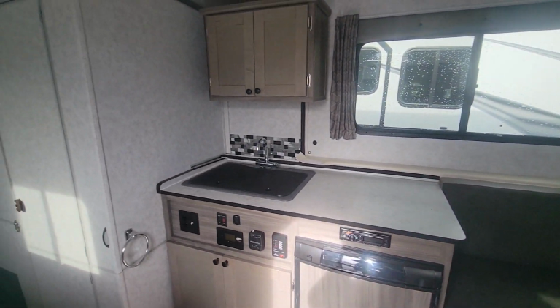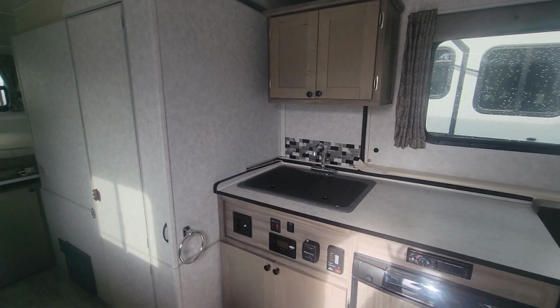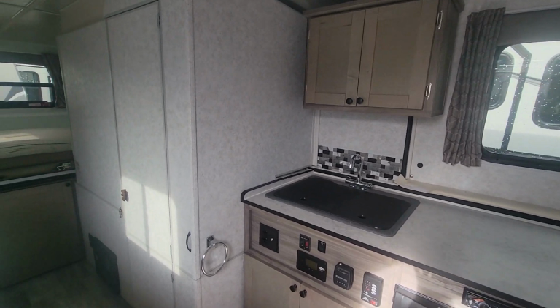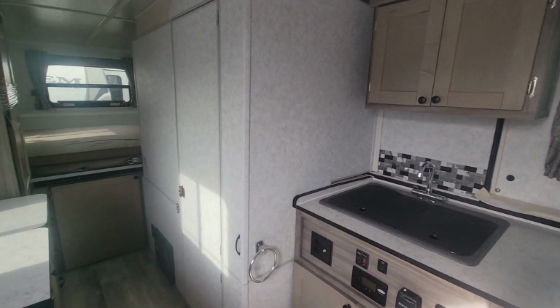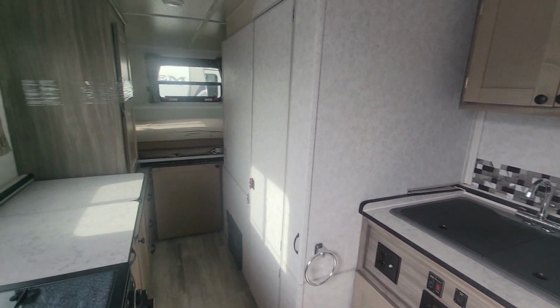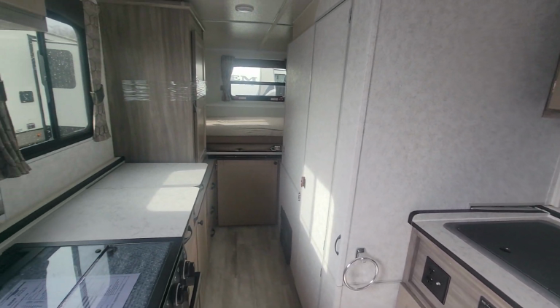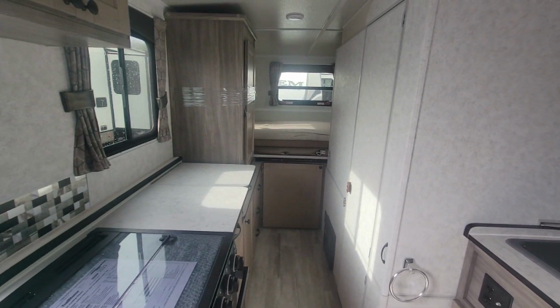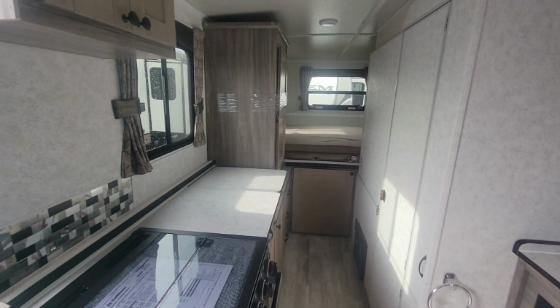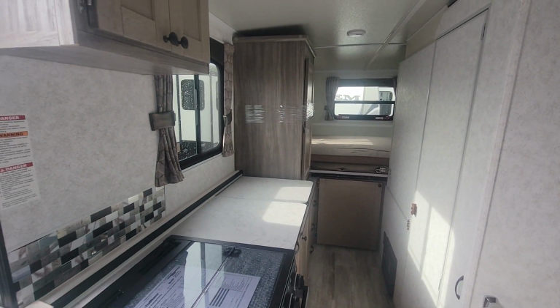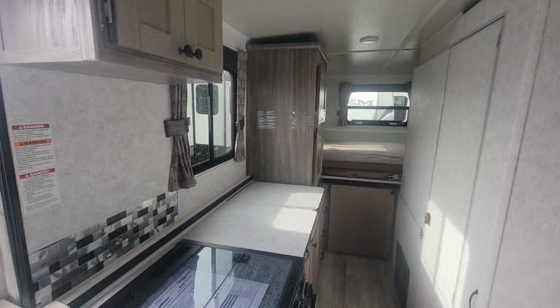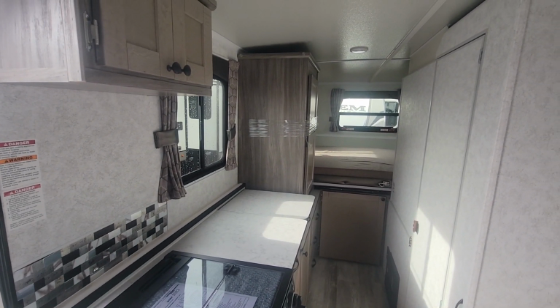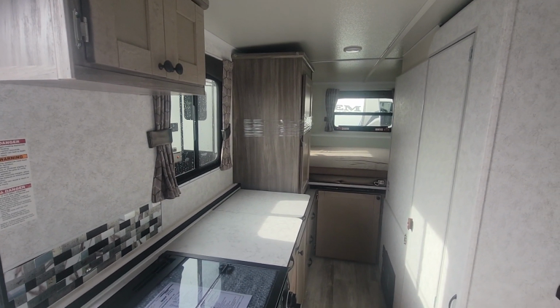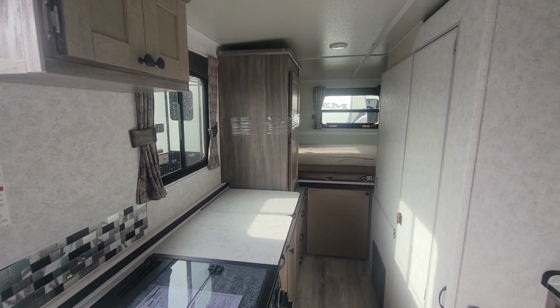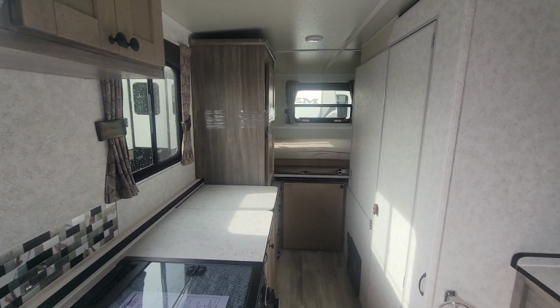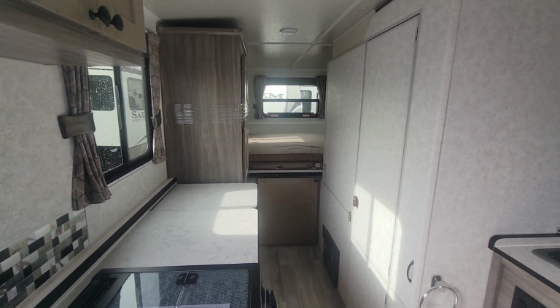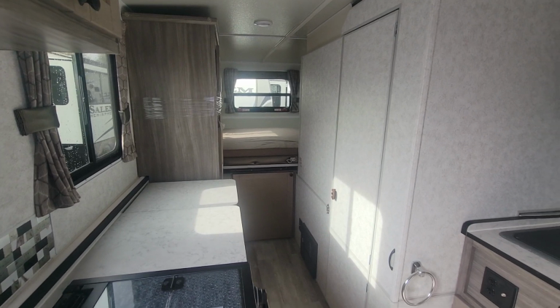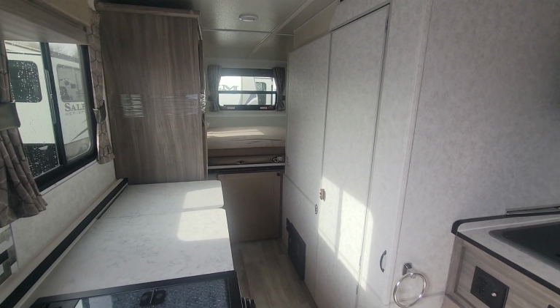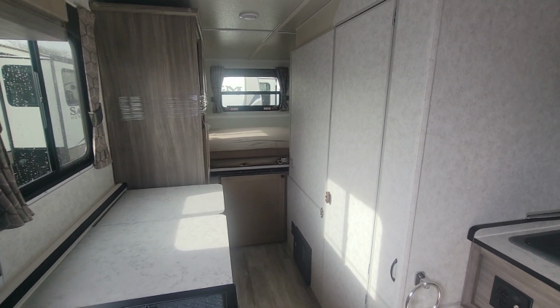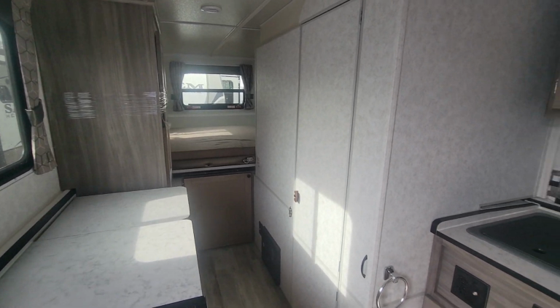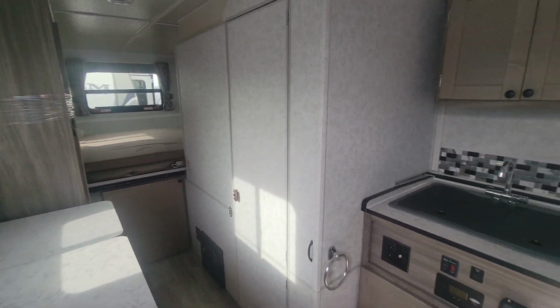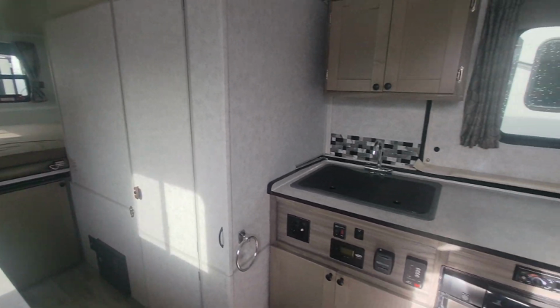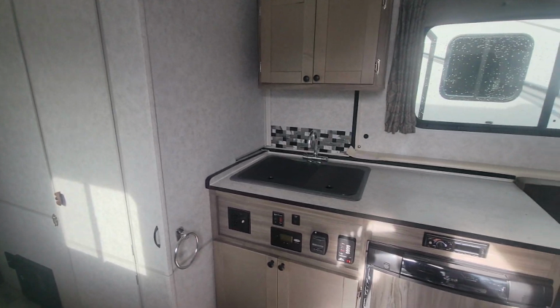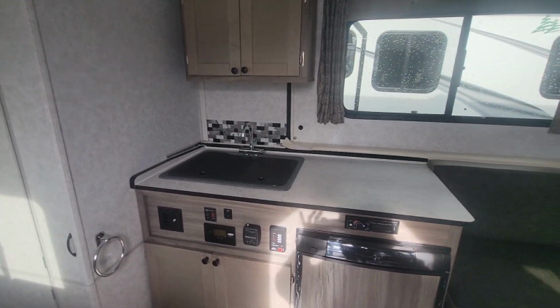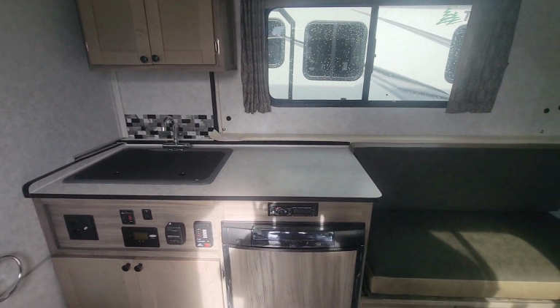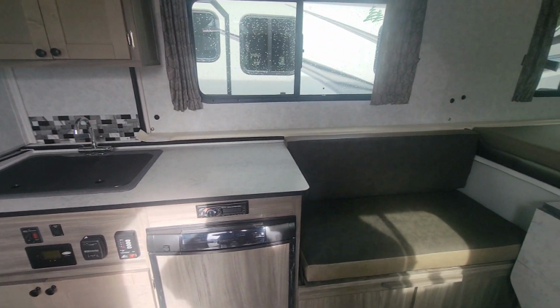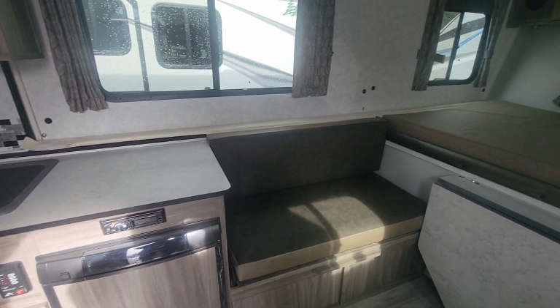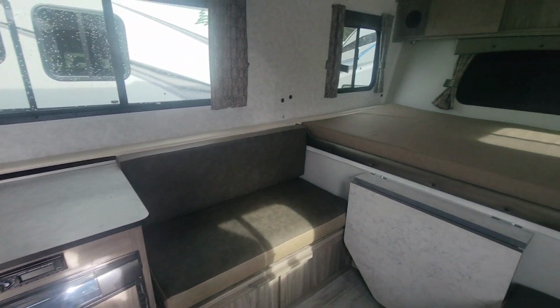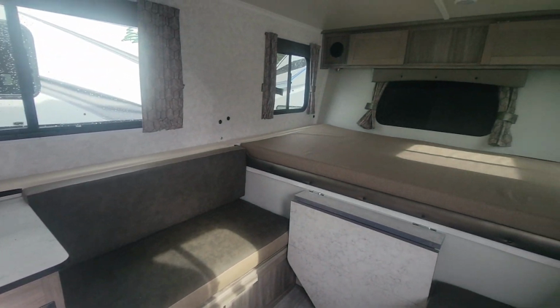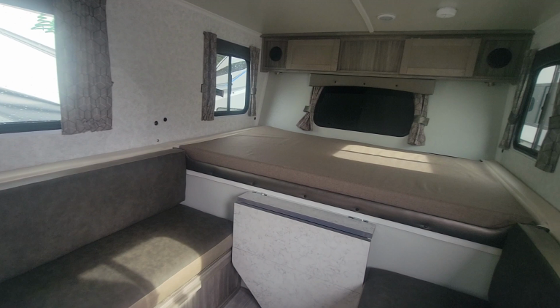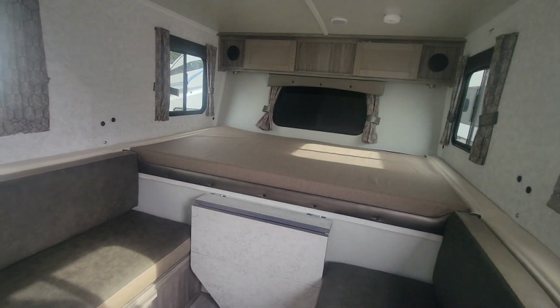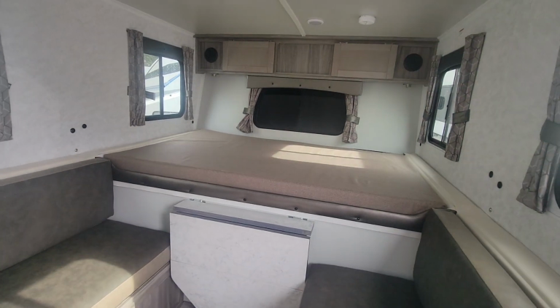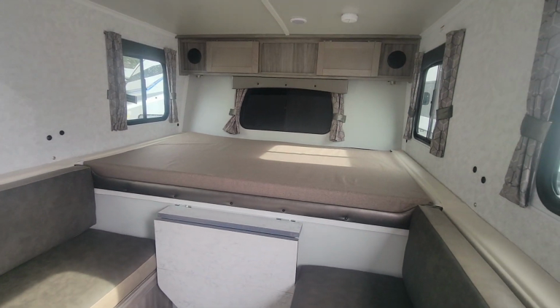This unit comes in at 3,200 pounds dry, so definitely half-ton towable. A lot of small SUVs, Jeeps, things like that can tow it.